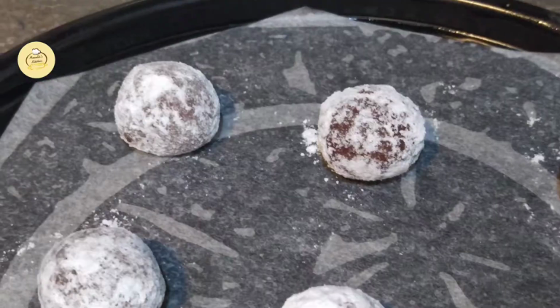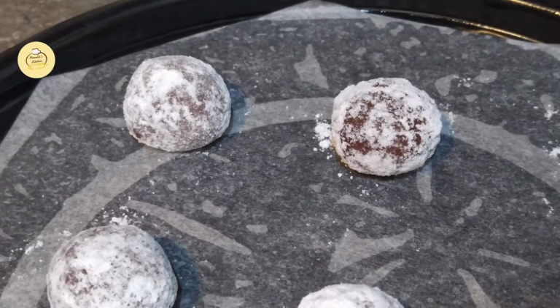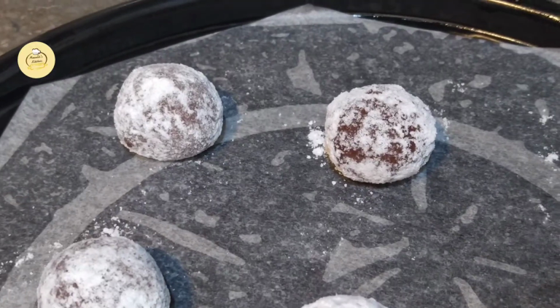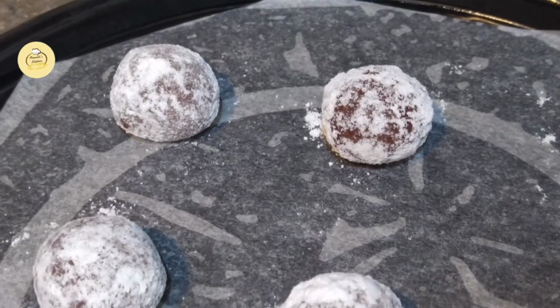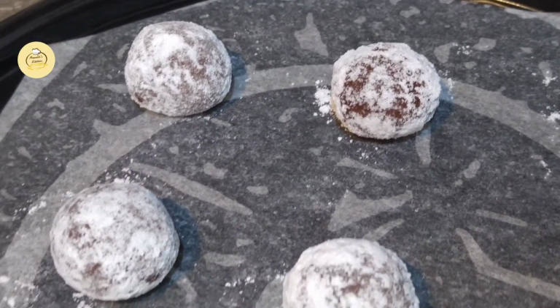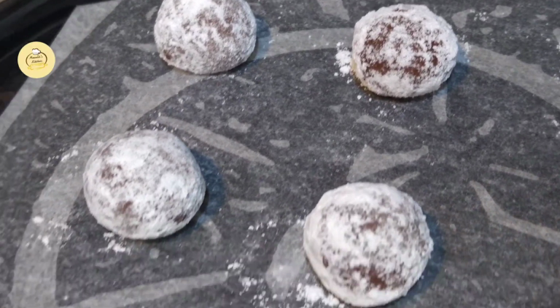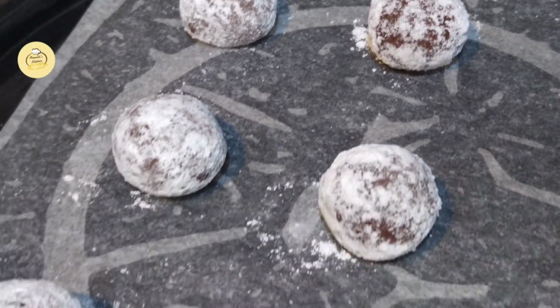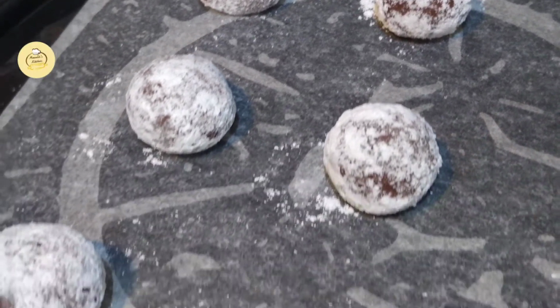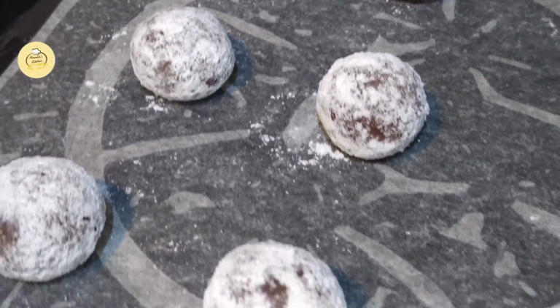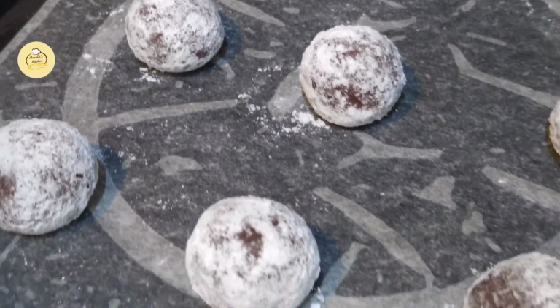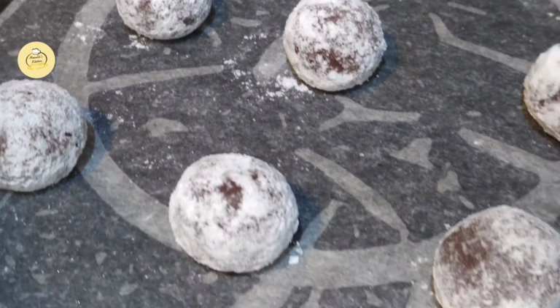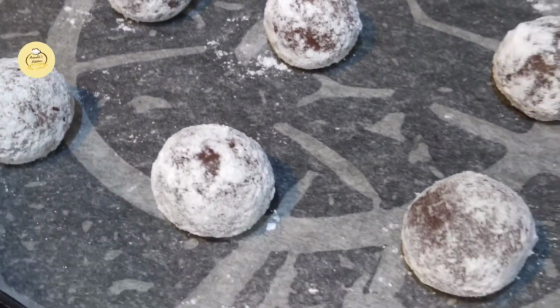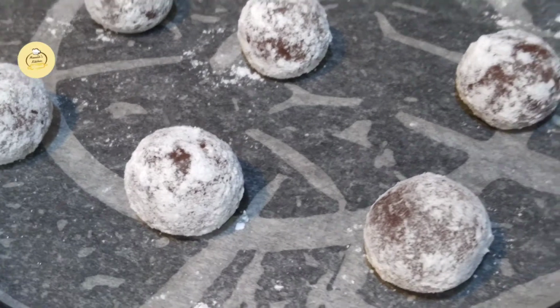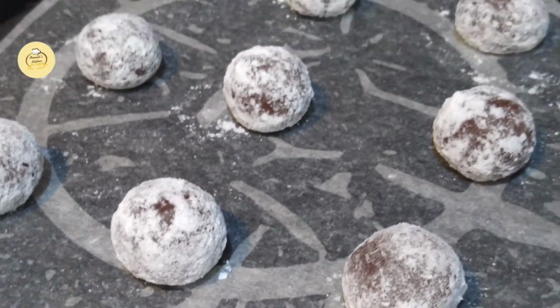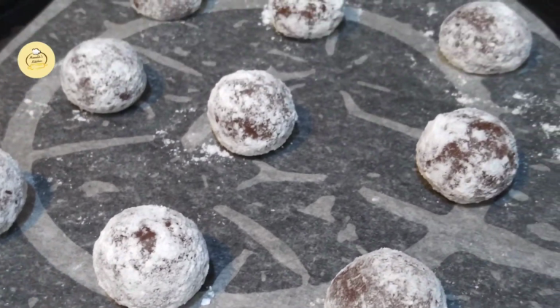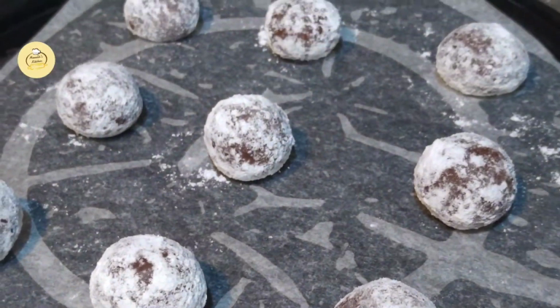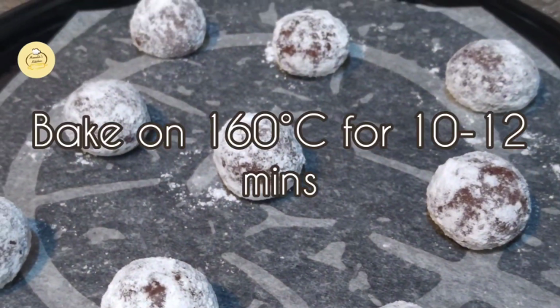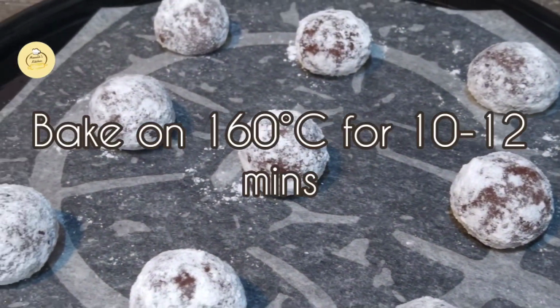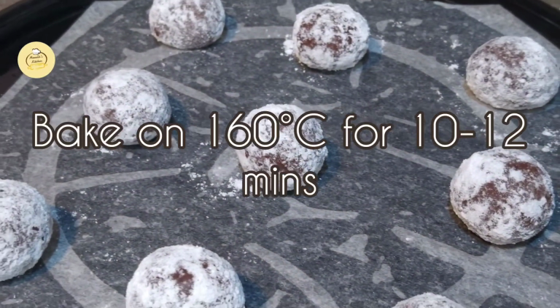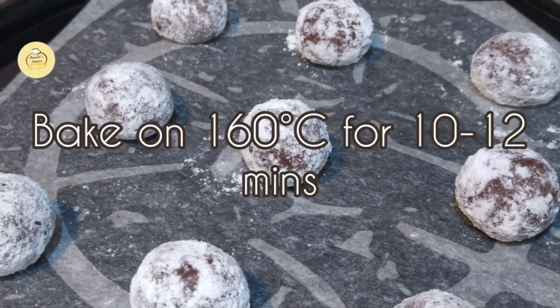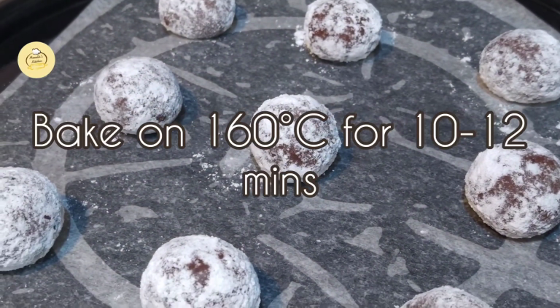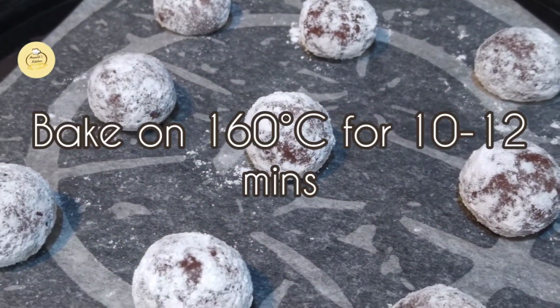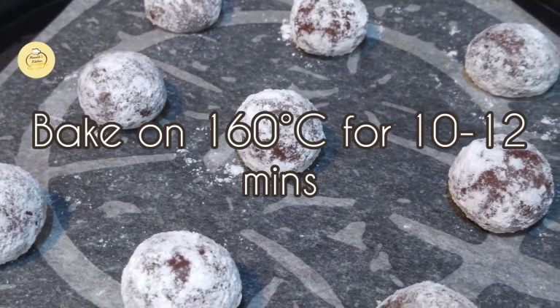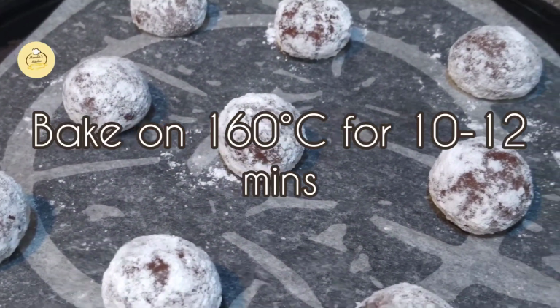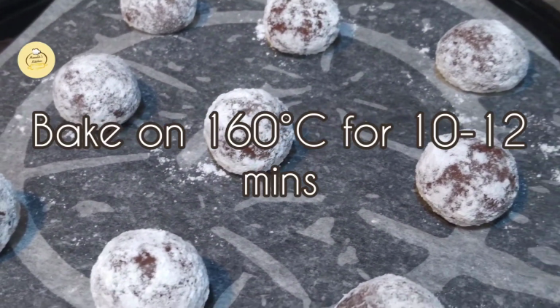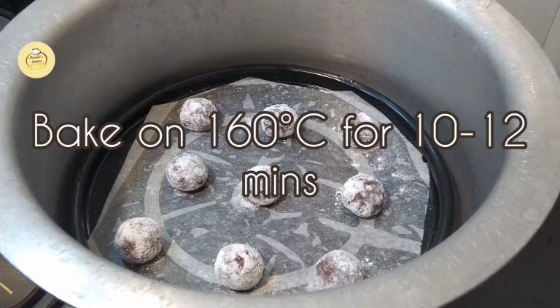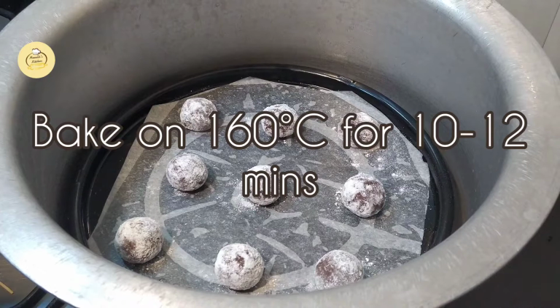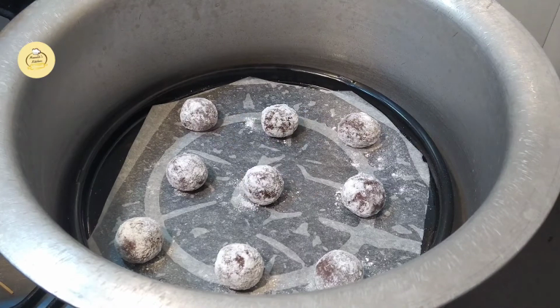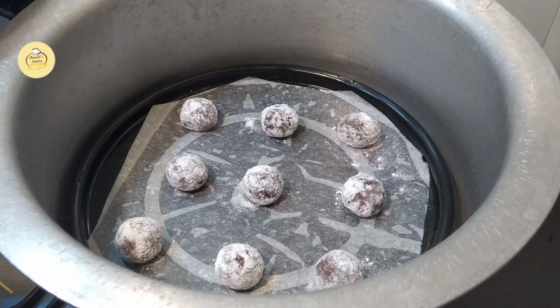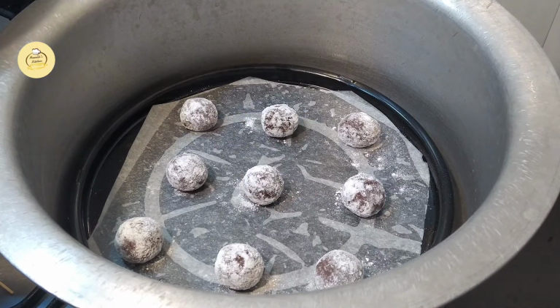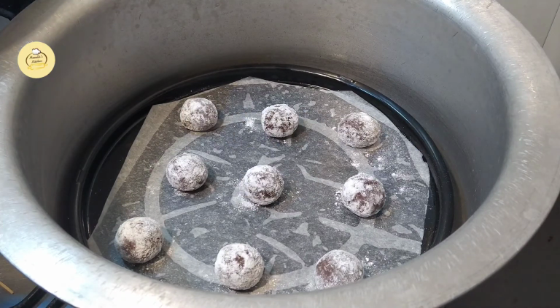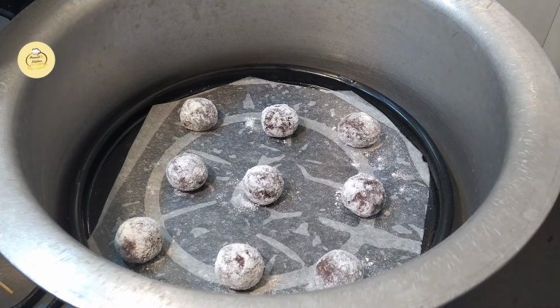Now I will bake the cookies for 10-12 minutes.